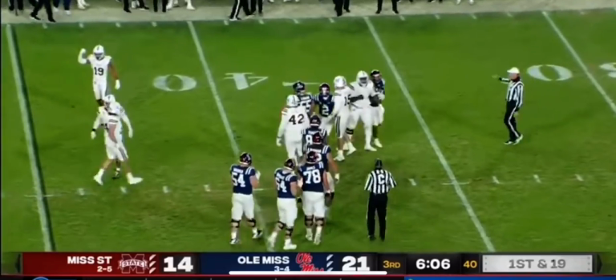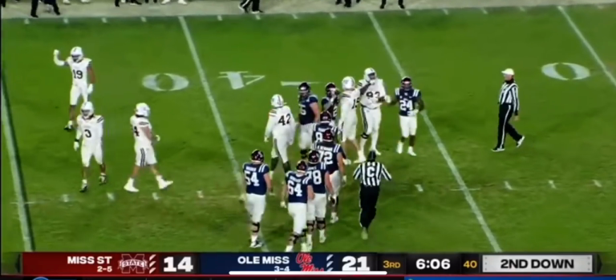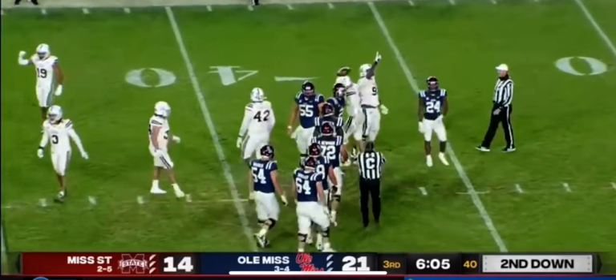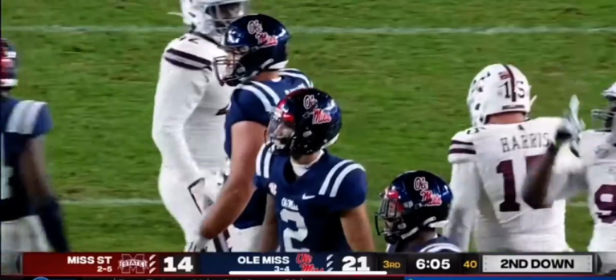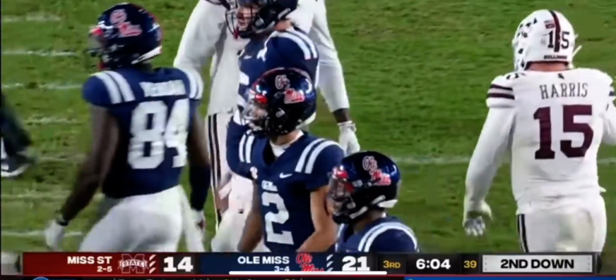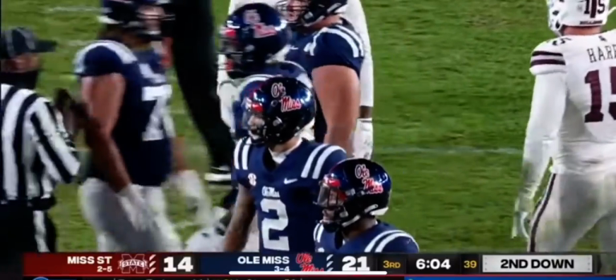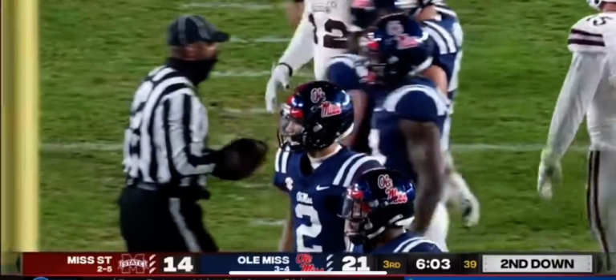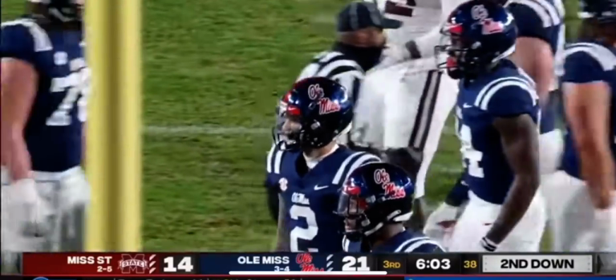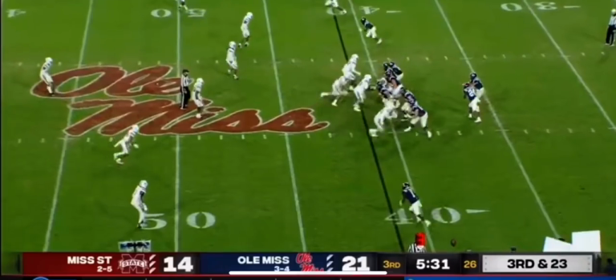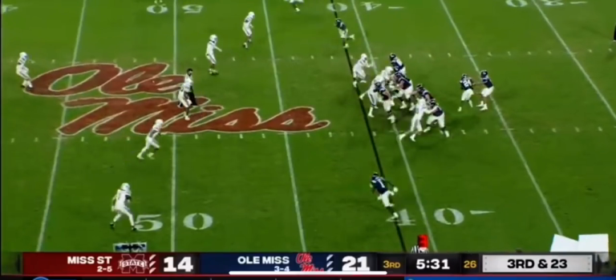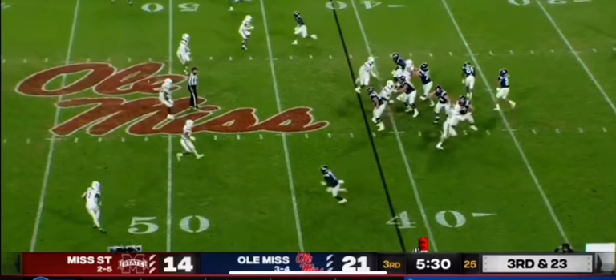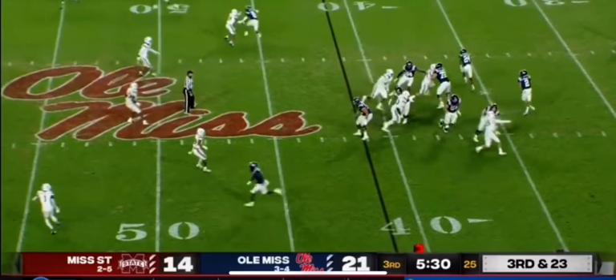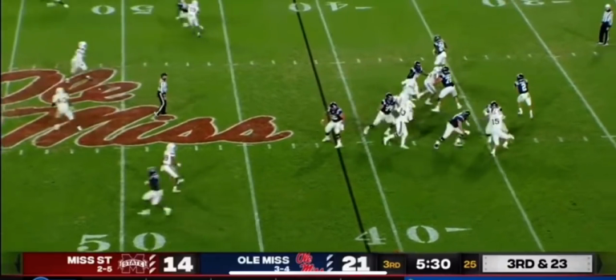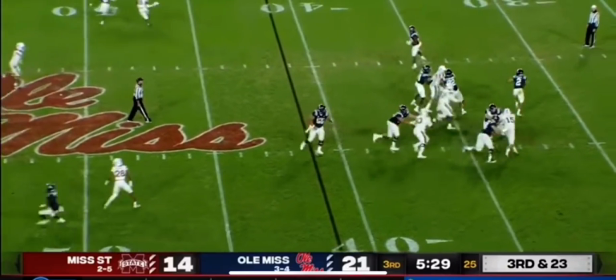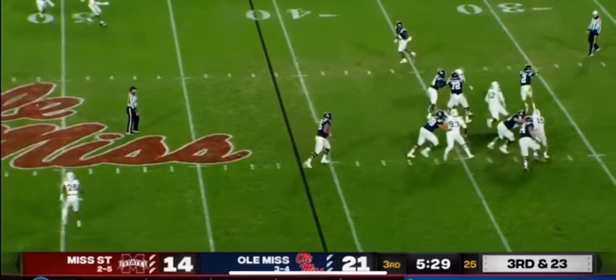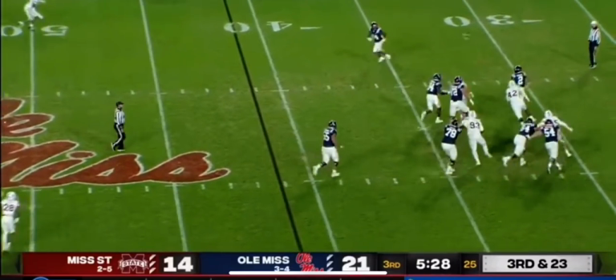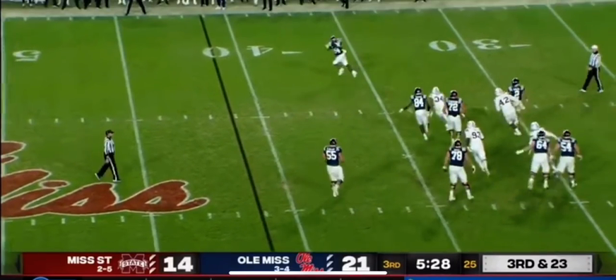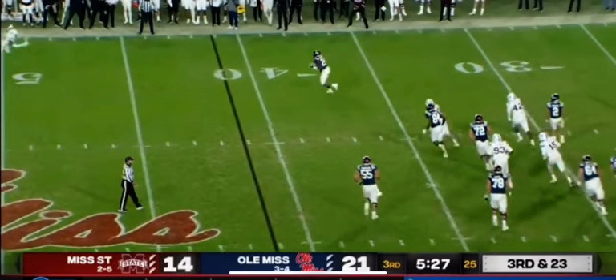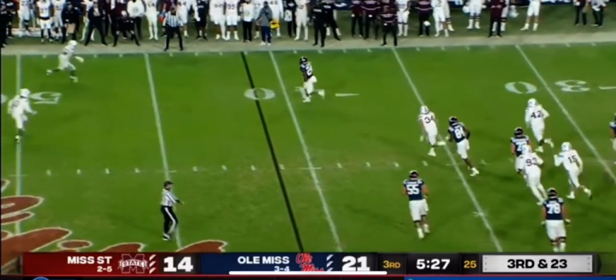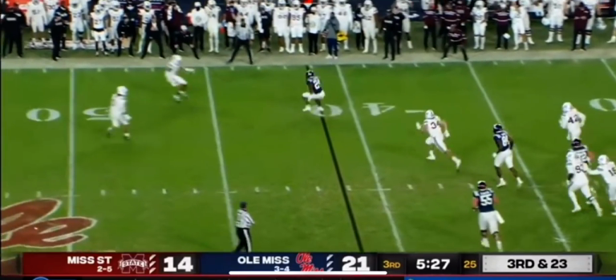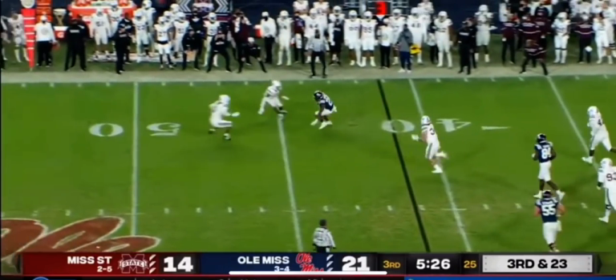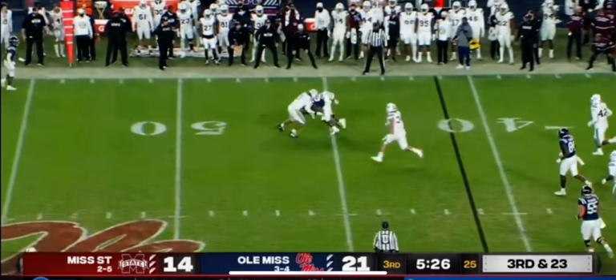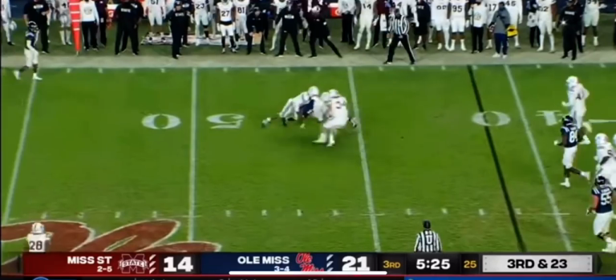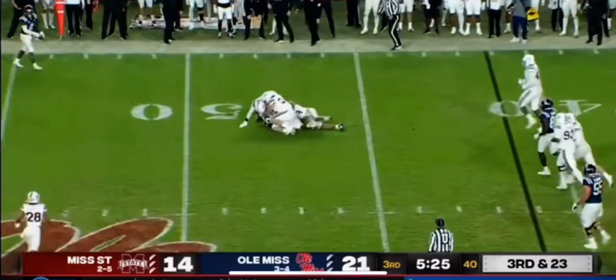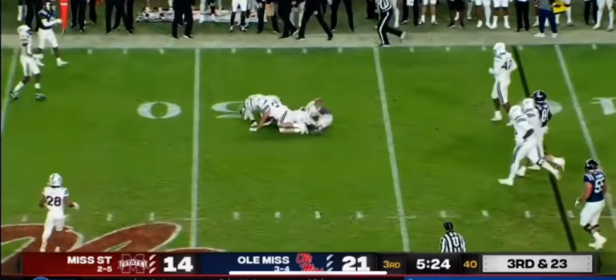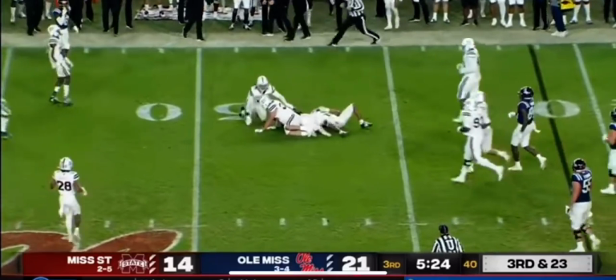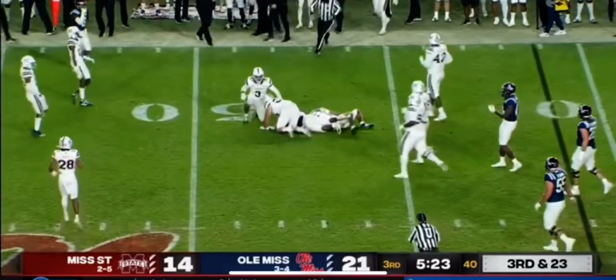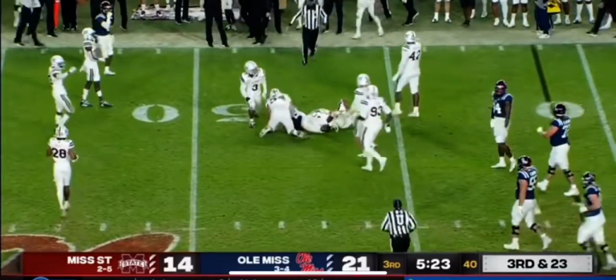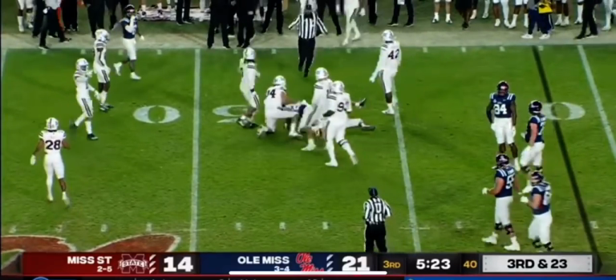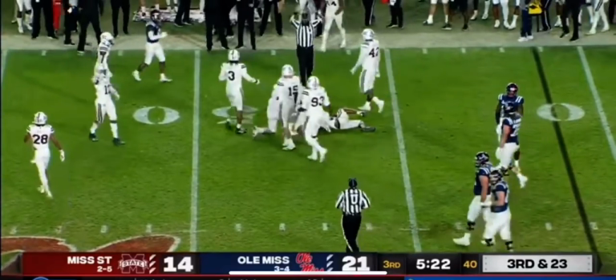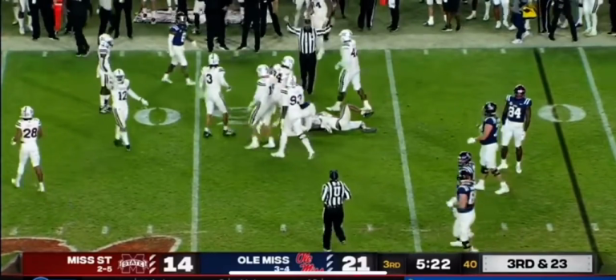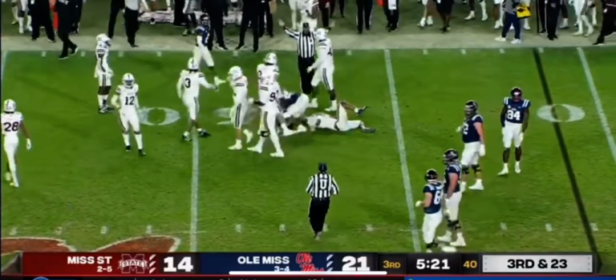Corral pressured in the backfield by a pair of Bulldogs. Corral pressured again — out of the backfield is Snoop Conner. Fourth at about 15 coming up.